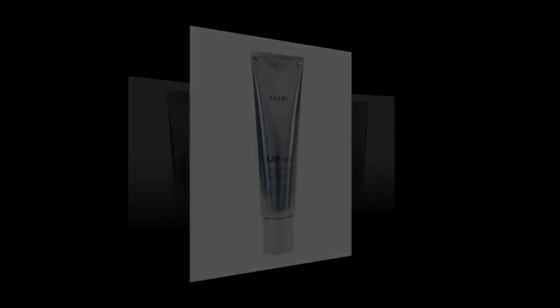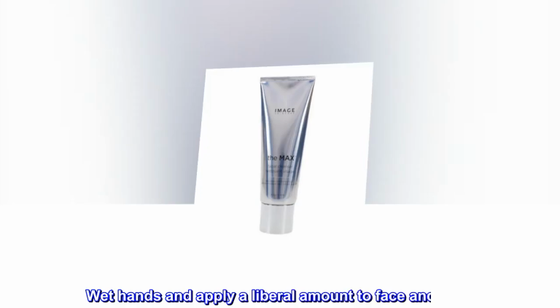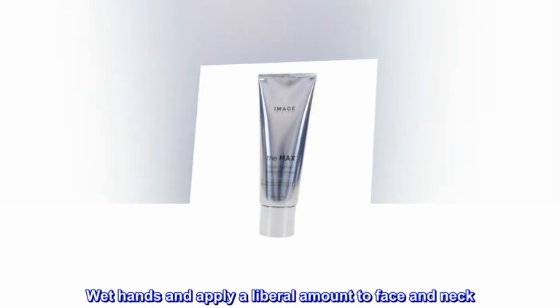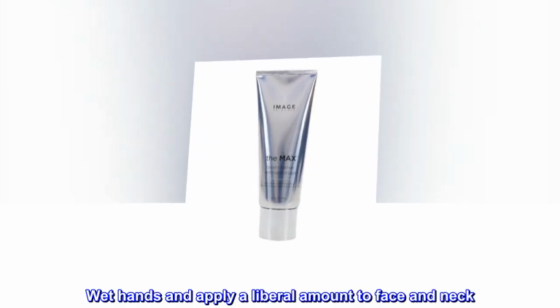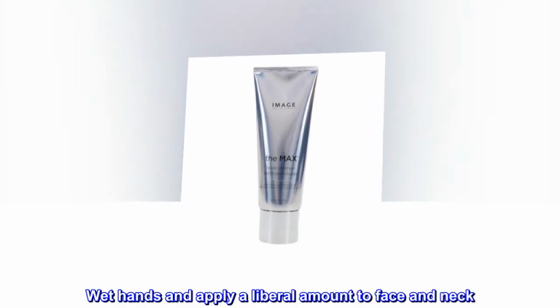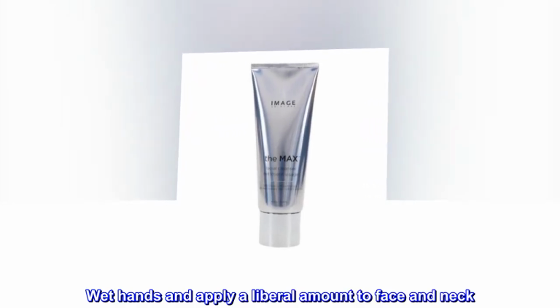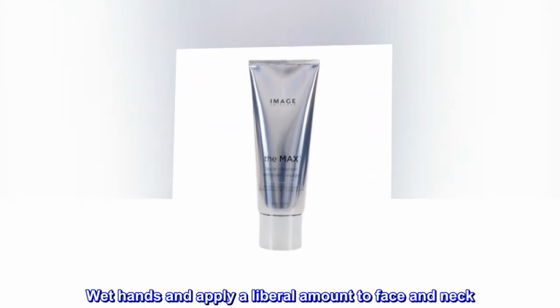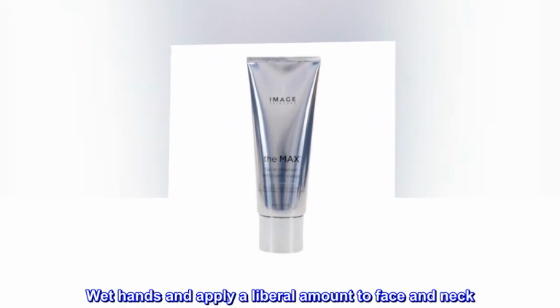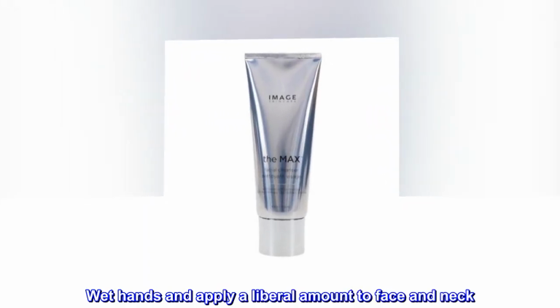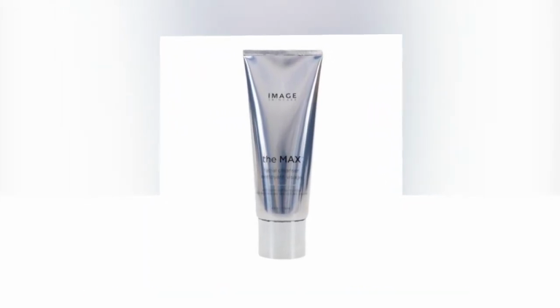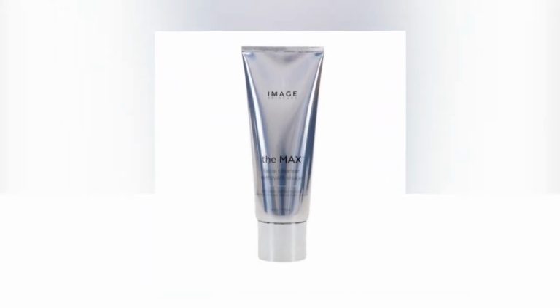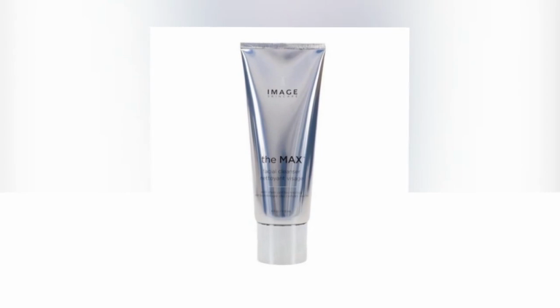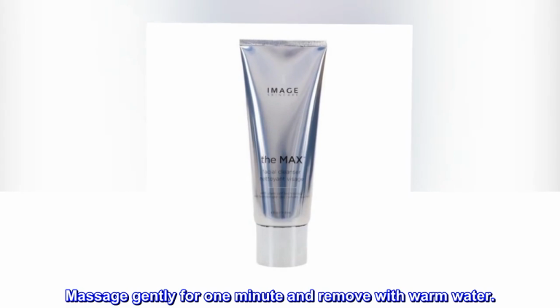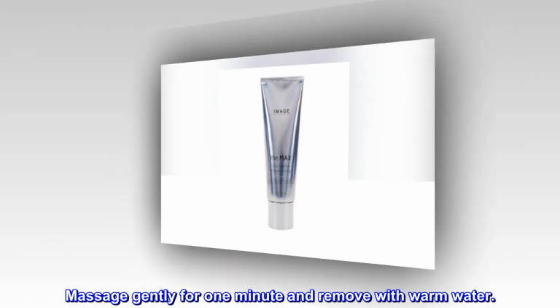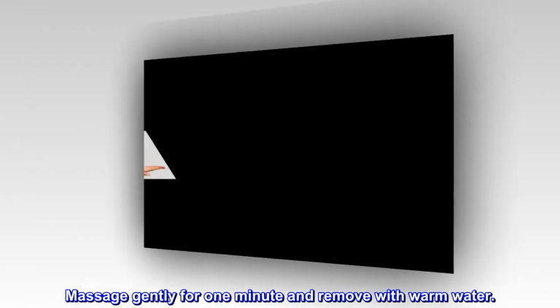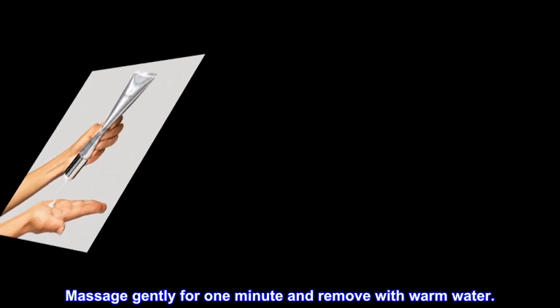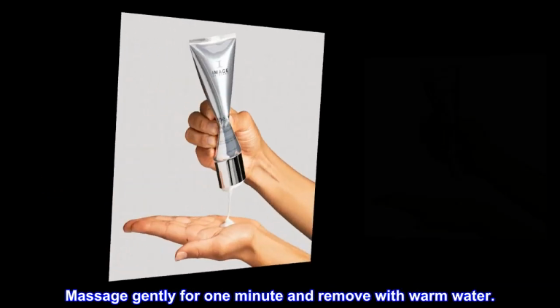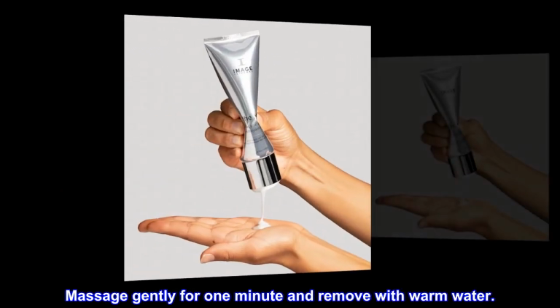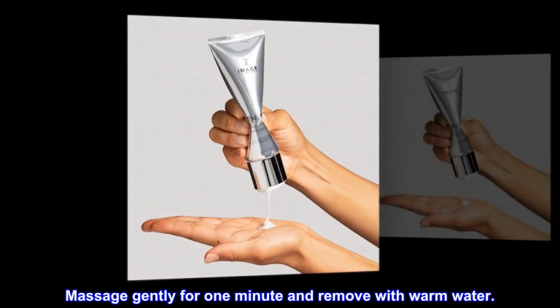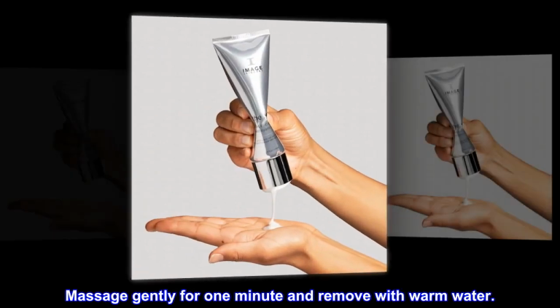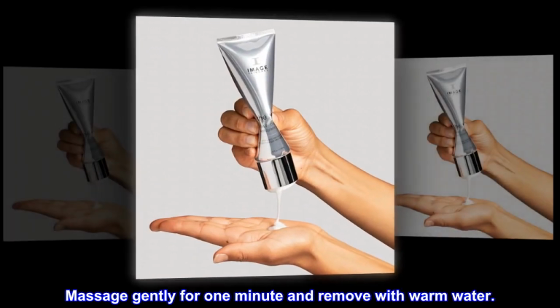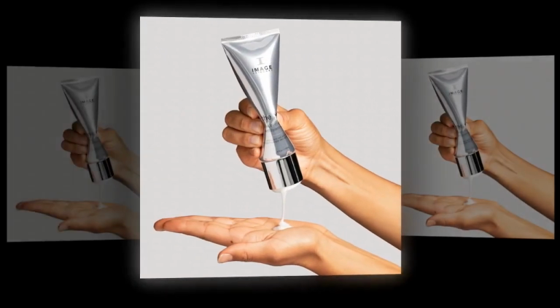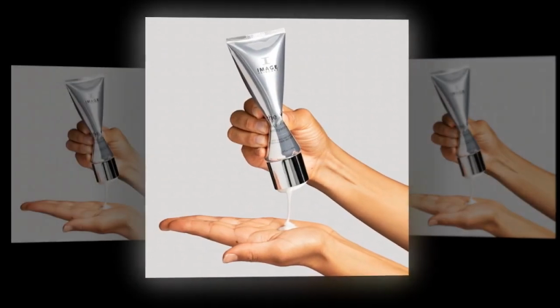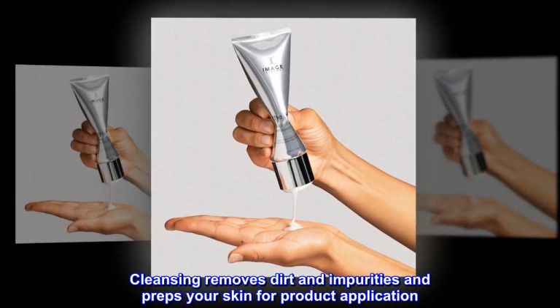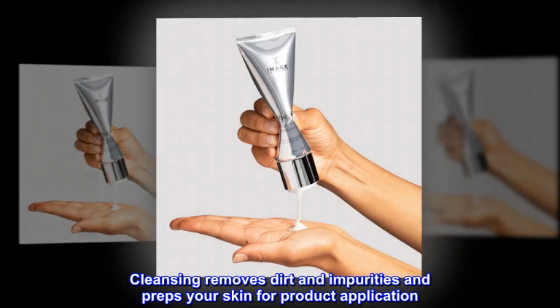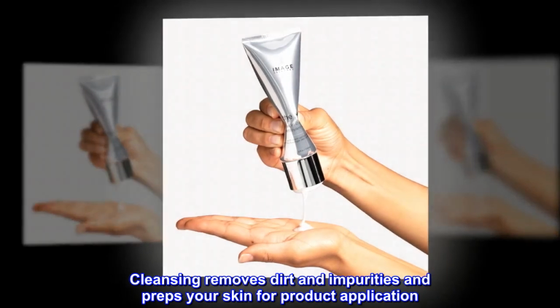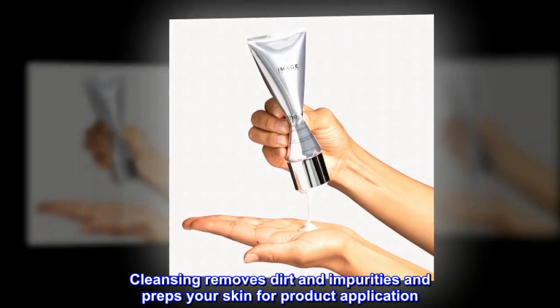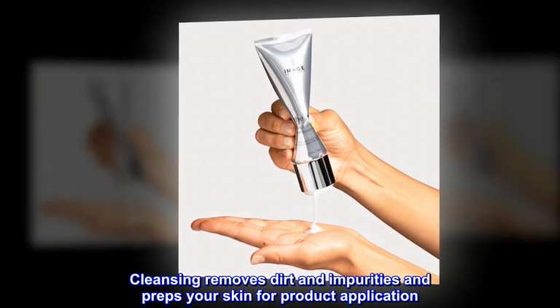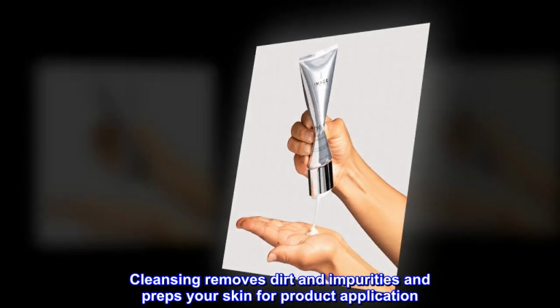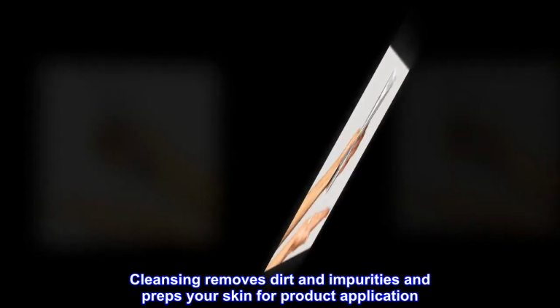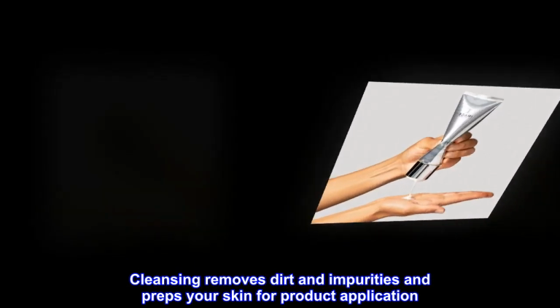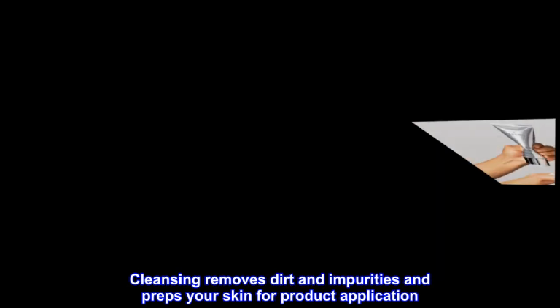Wet hands and apply a liberal amount to face and neck. Massage gently for one minute and remove with warm water. Cleansing removes dirt and impurities and preps your skin for product application.